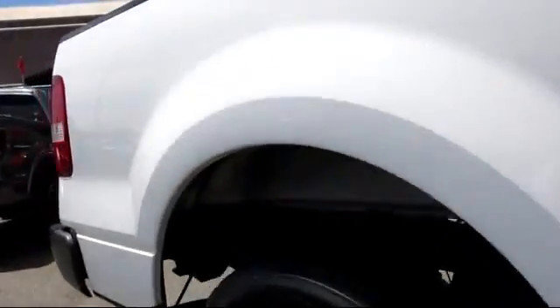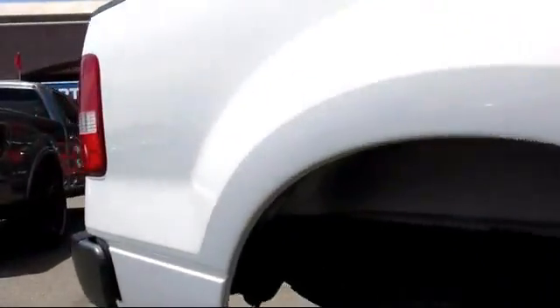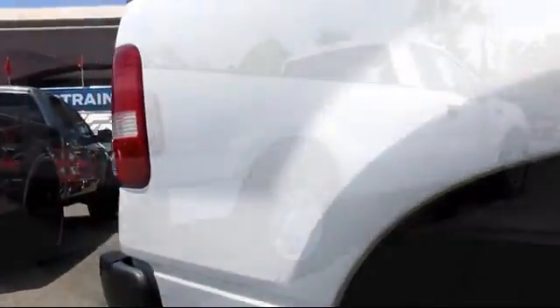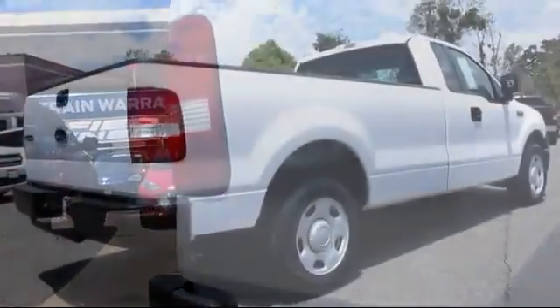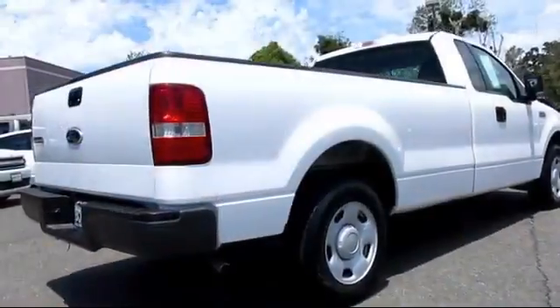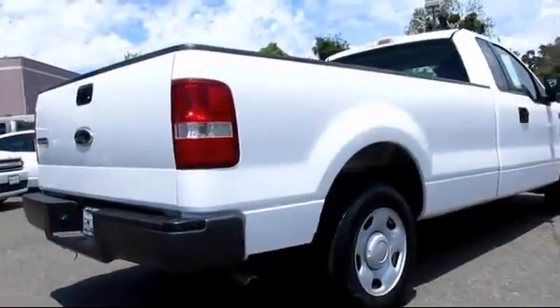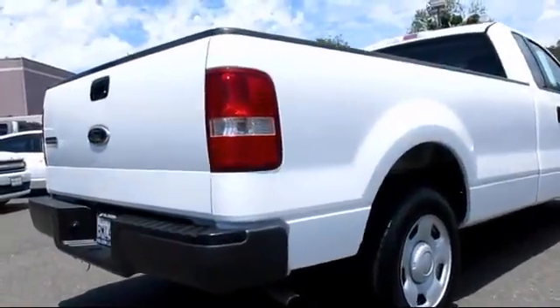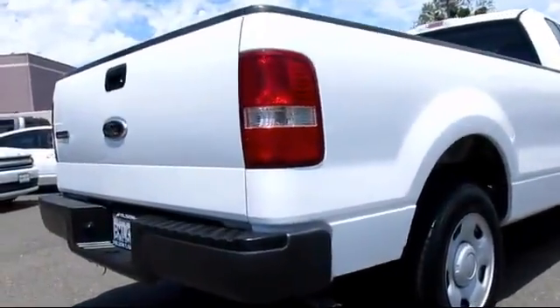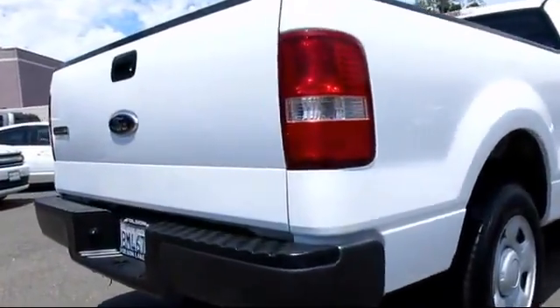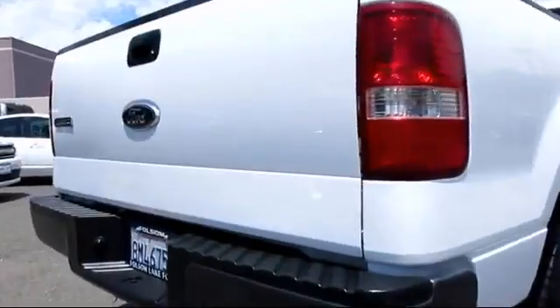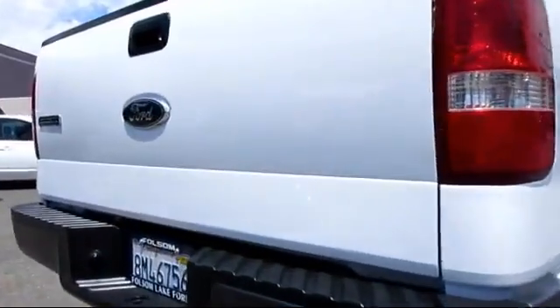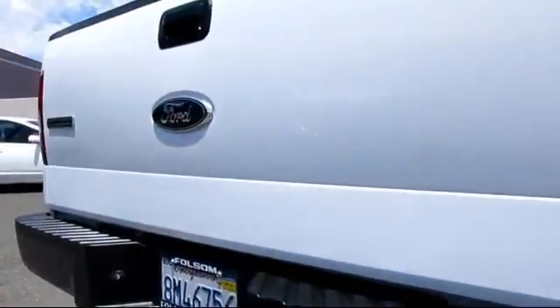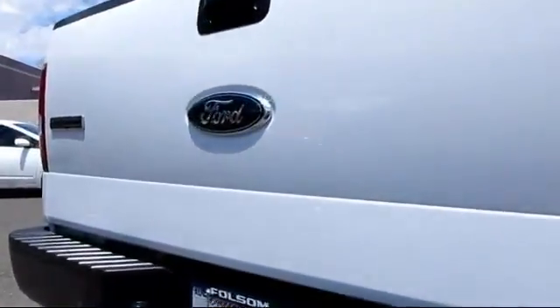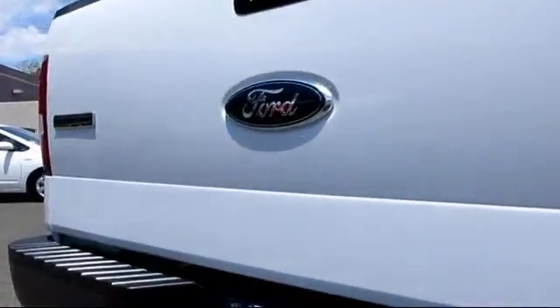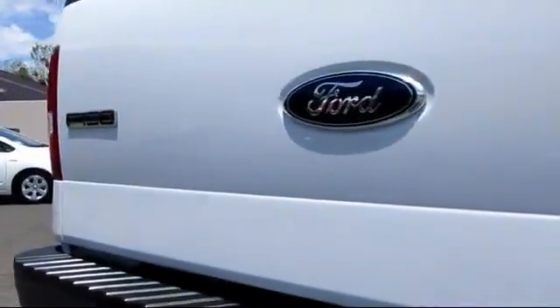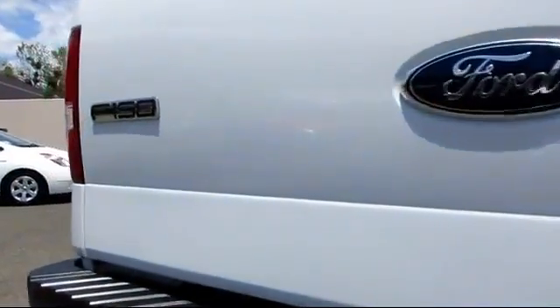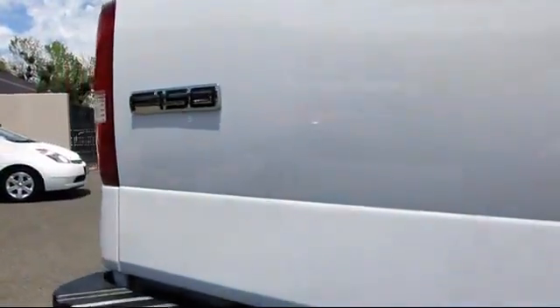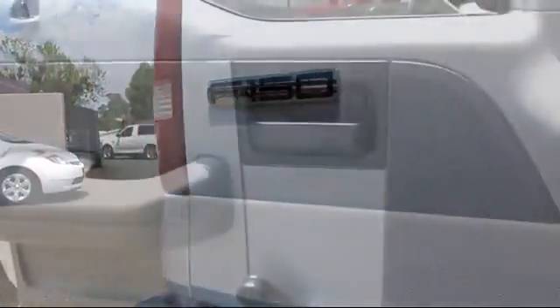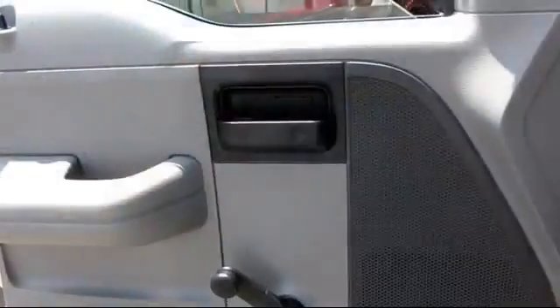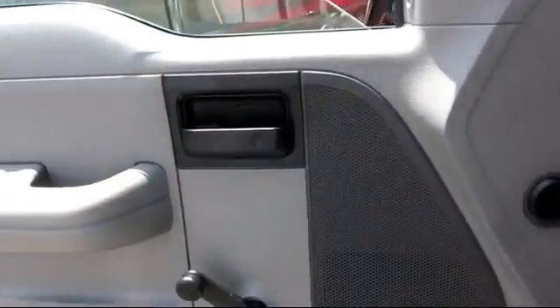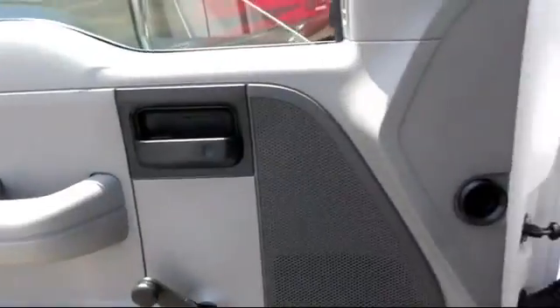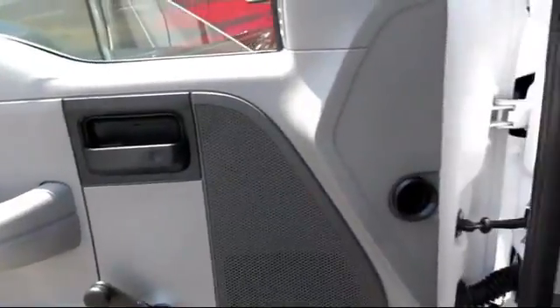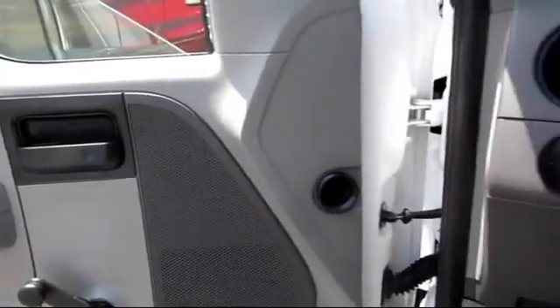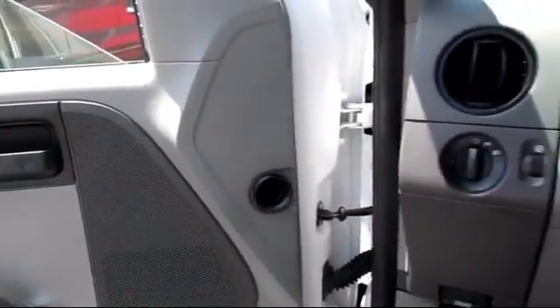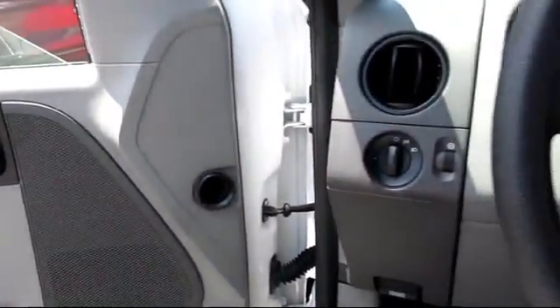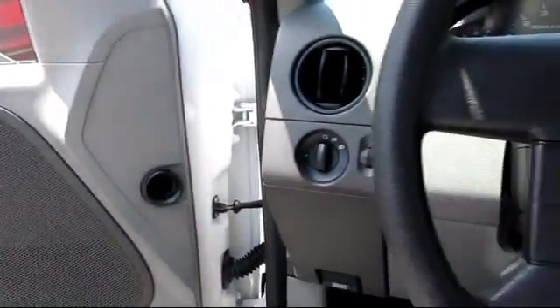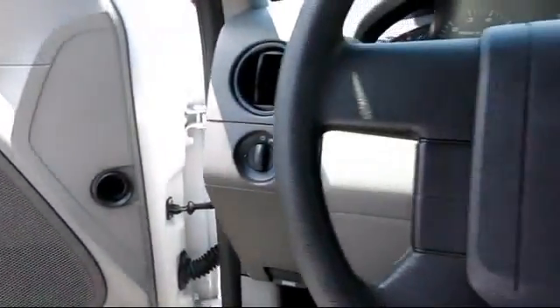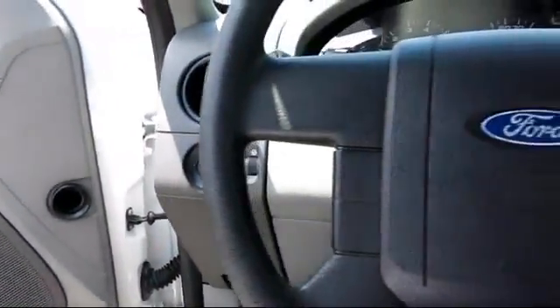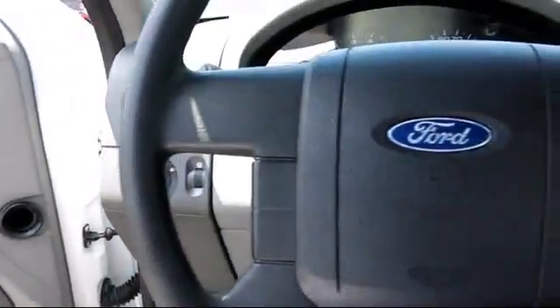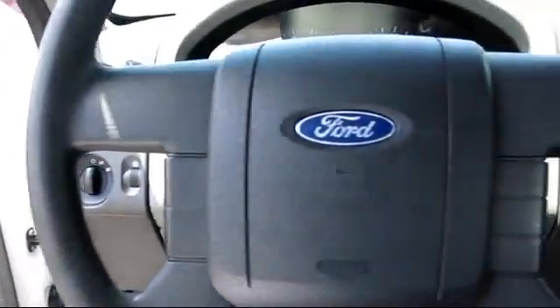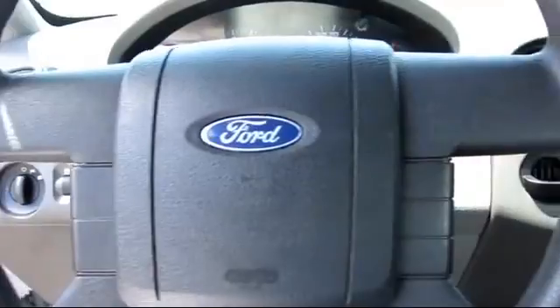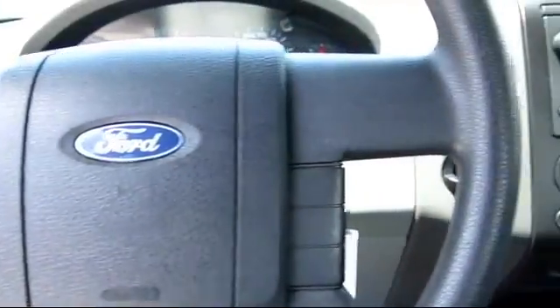Only the best trade-ins and purchased vehicles make it through our meticulous inspection and reconditioning process. We know it matters who you buy from, and that's why here at Folsom Lake Ford, we say making you a great deal is the easy part, but keeping our commitment to you is the most important part.